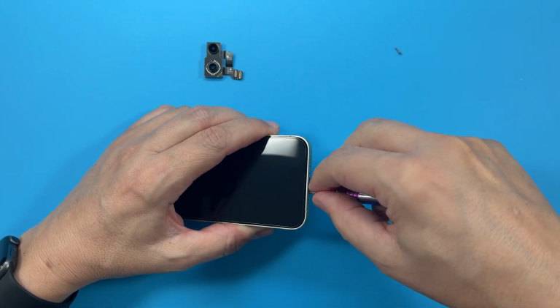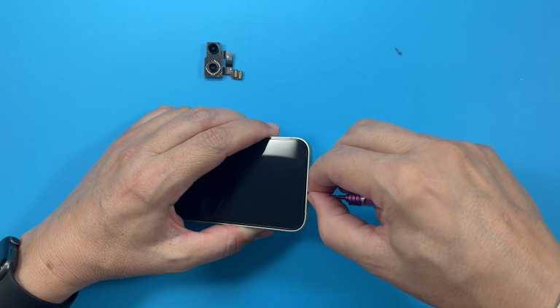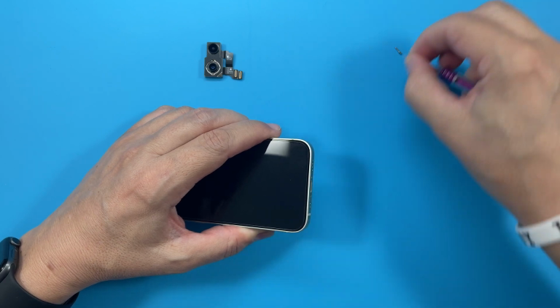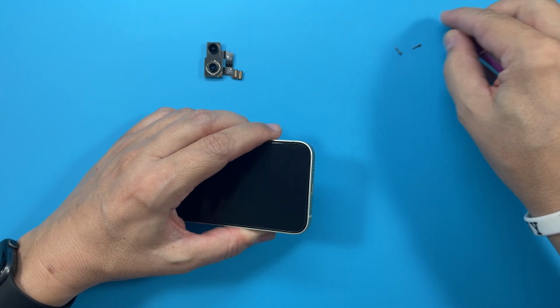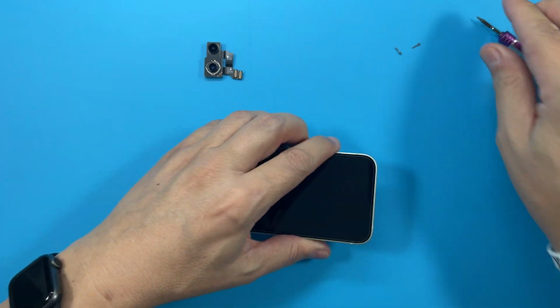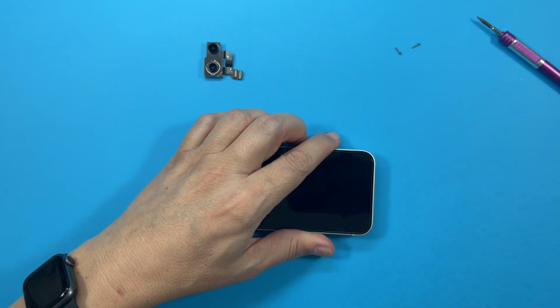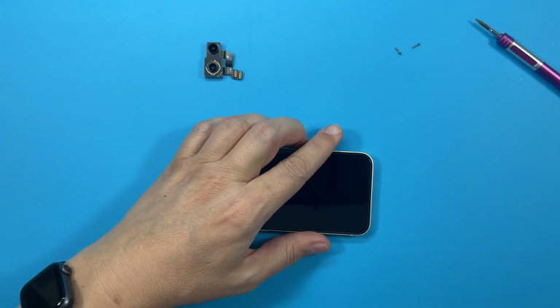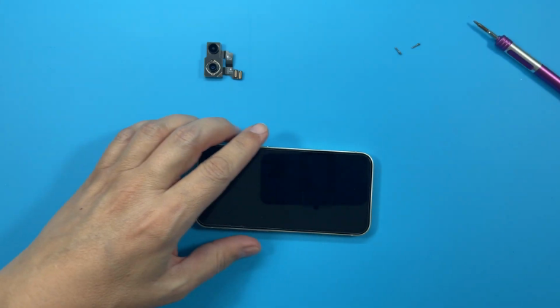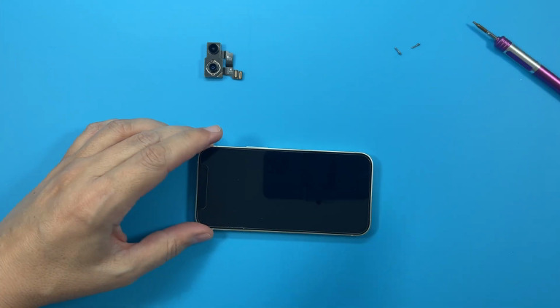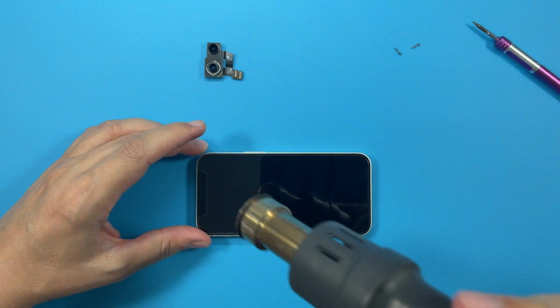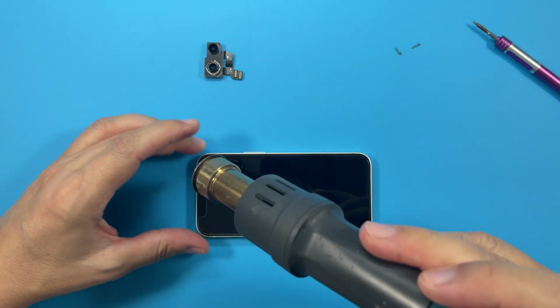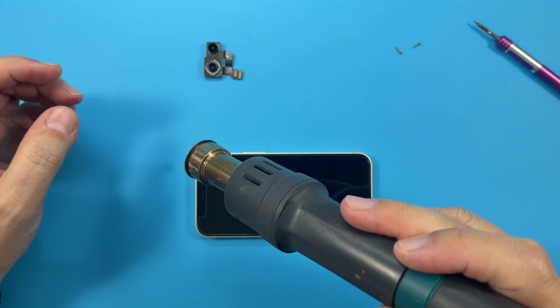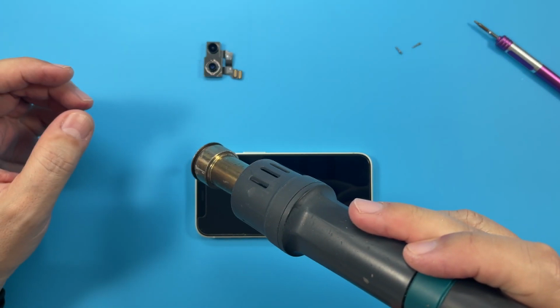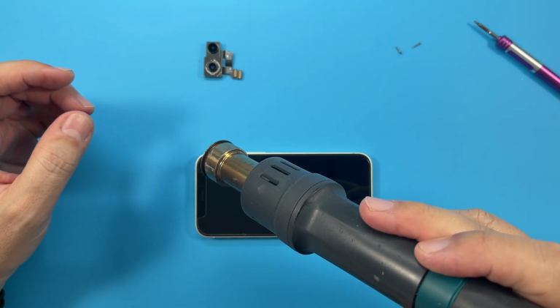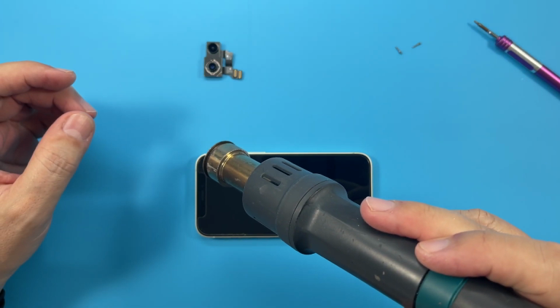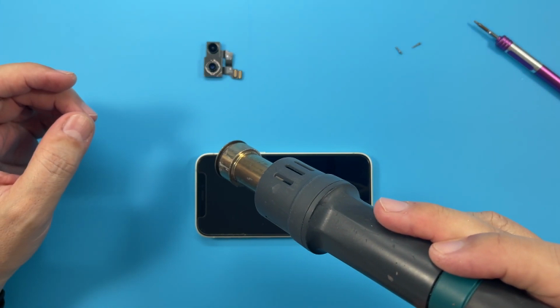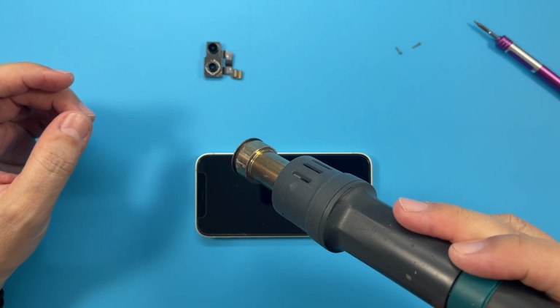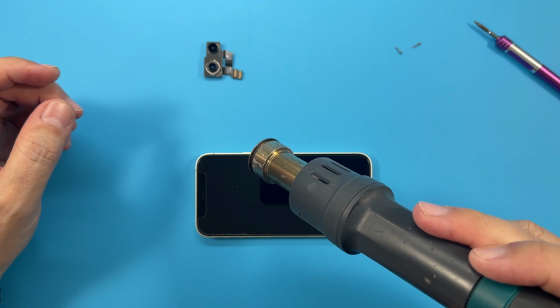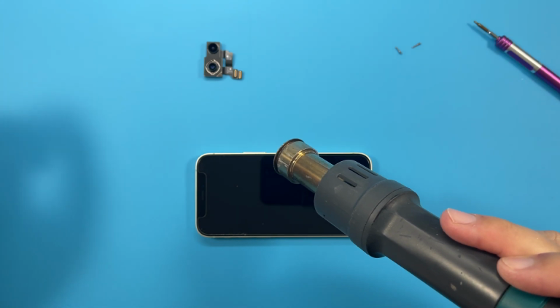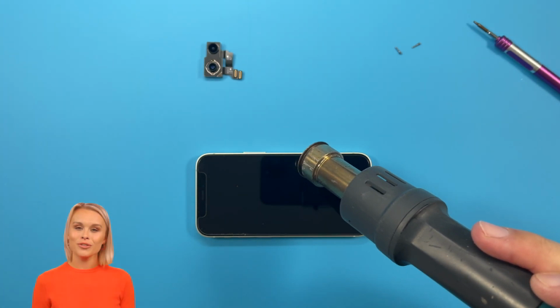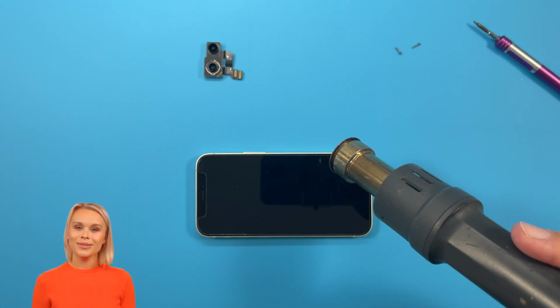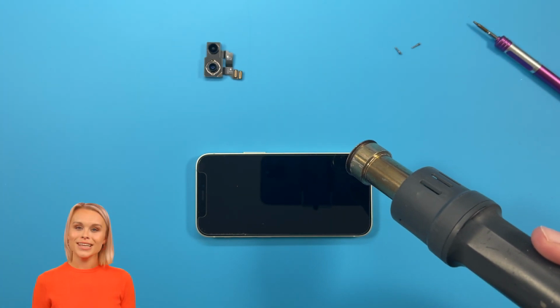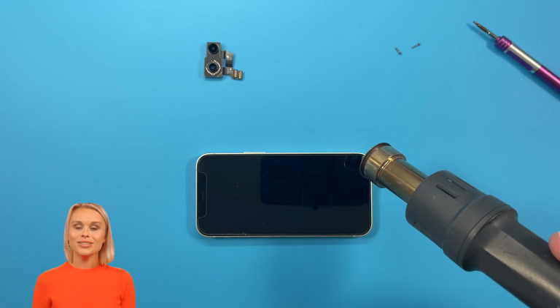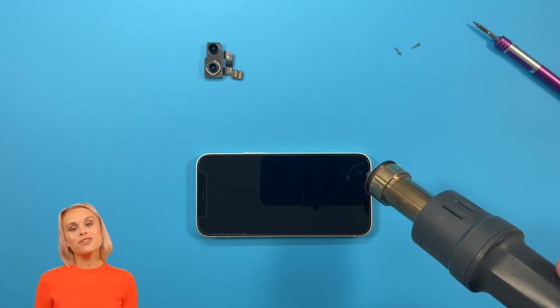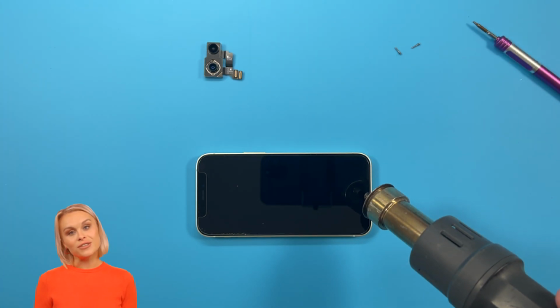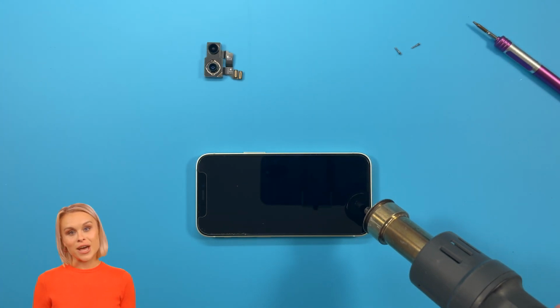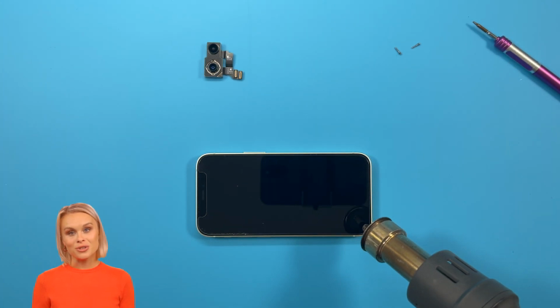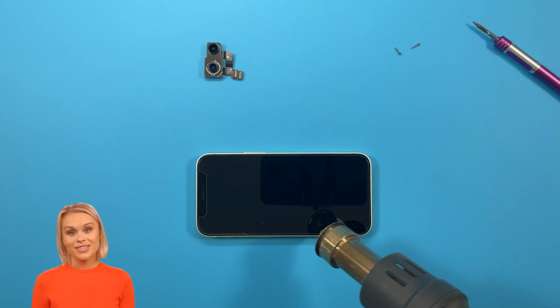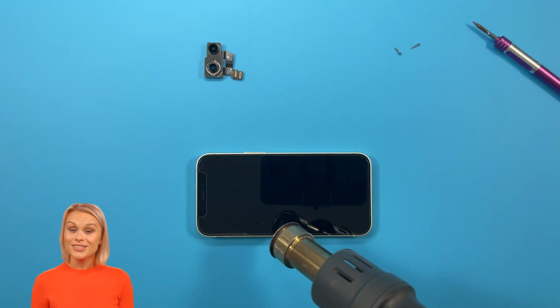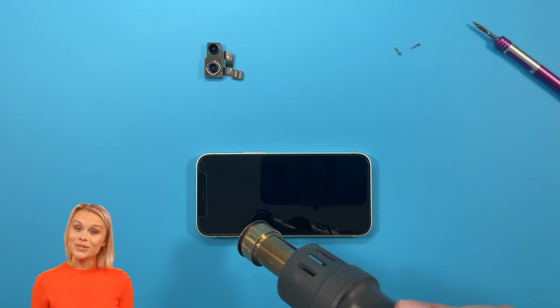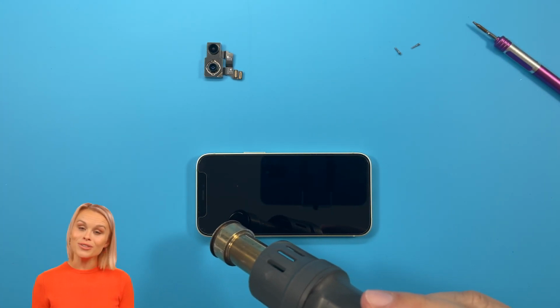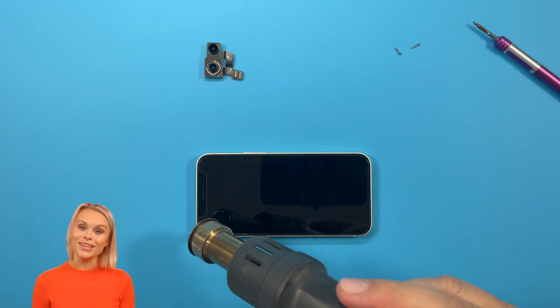Thank you for joining us. We recommend setting the temperature to 320 Celsius on the hot air gun.